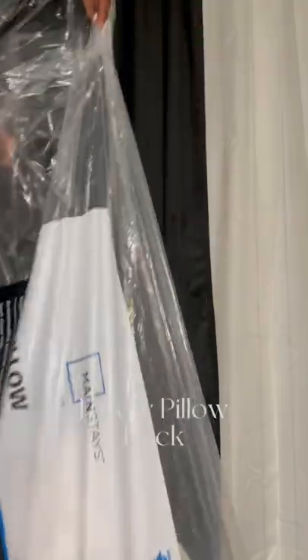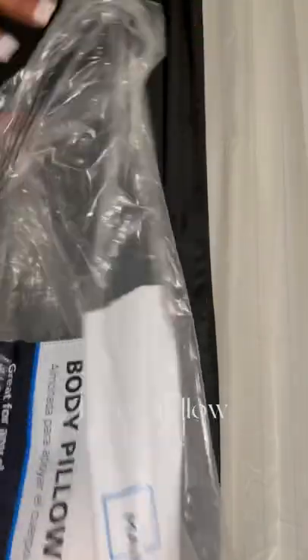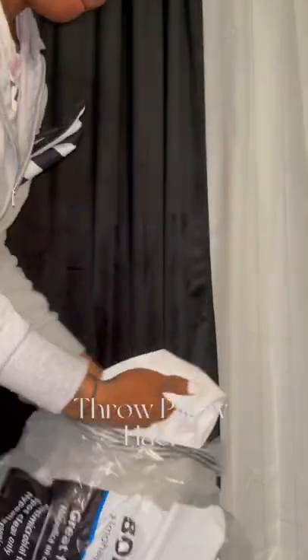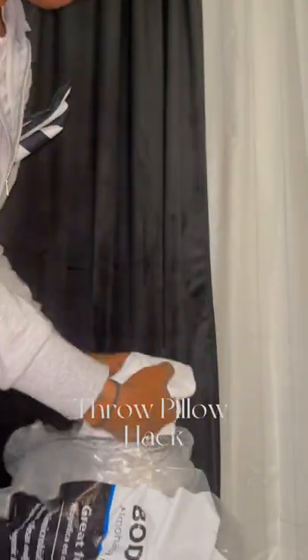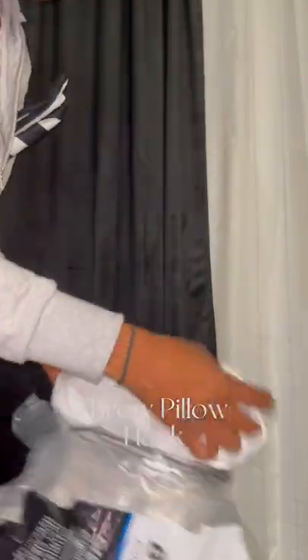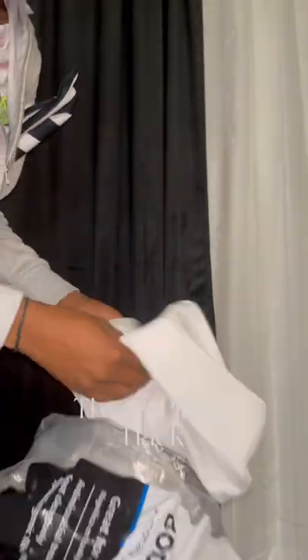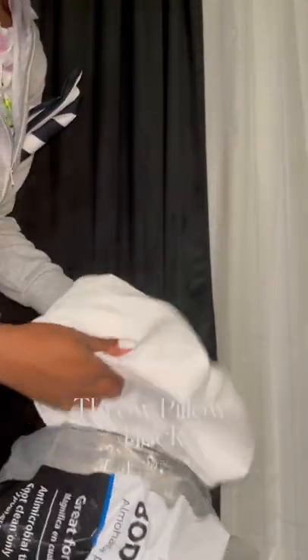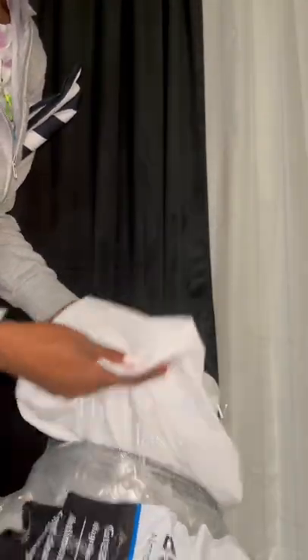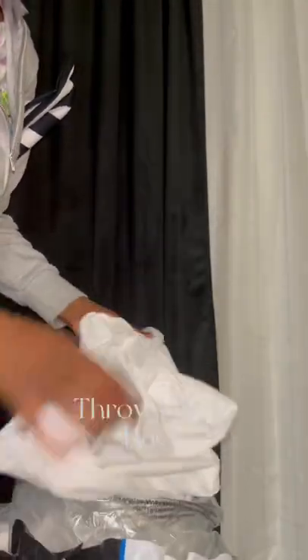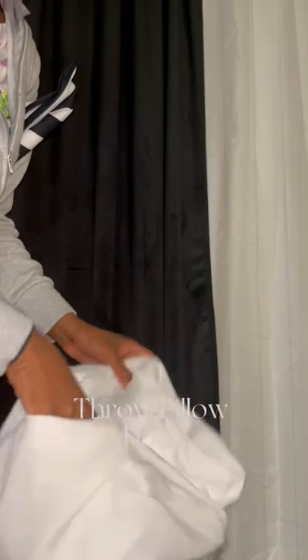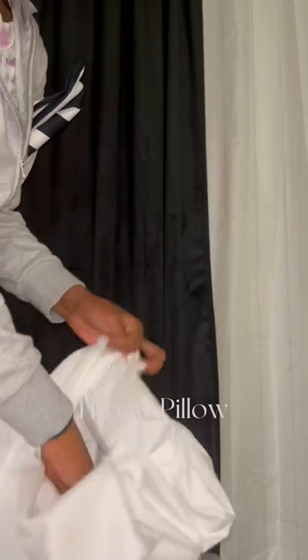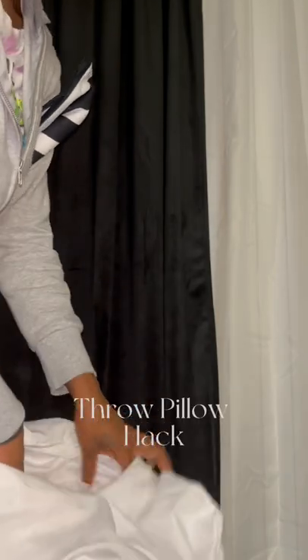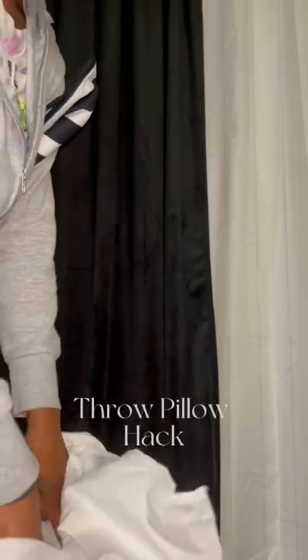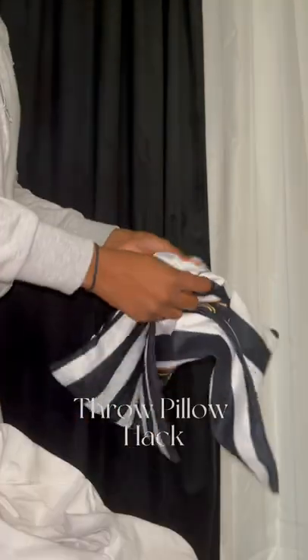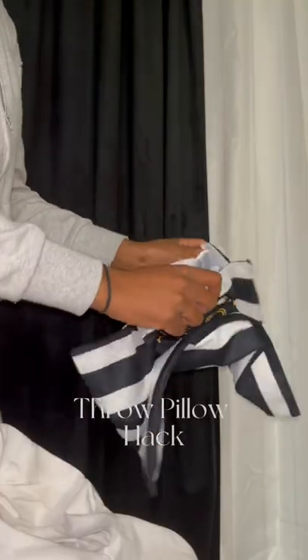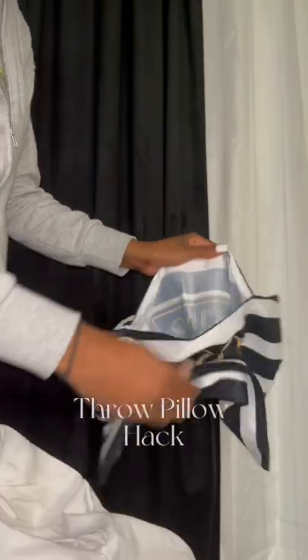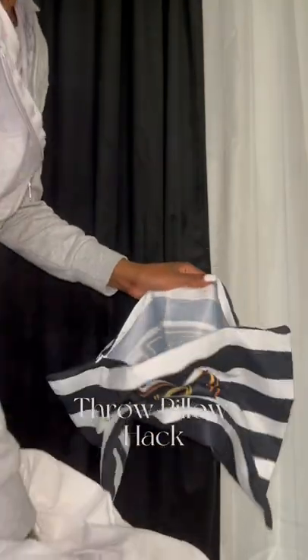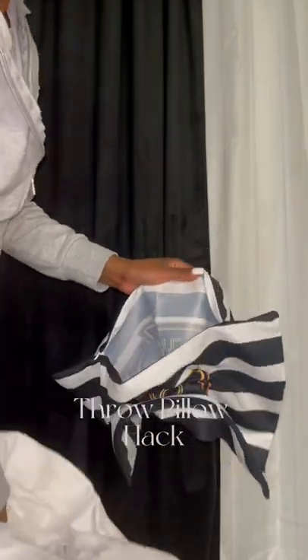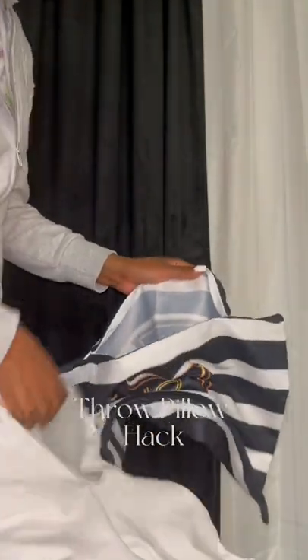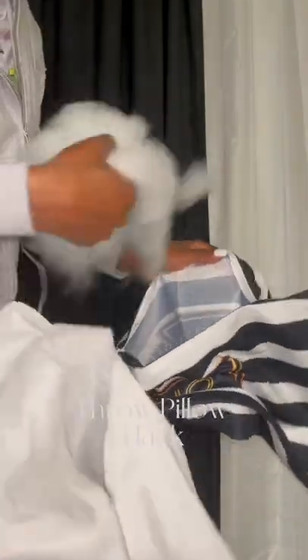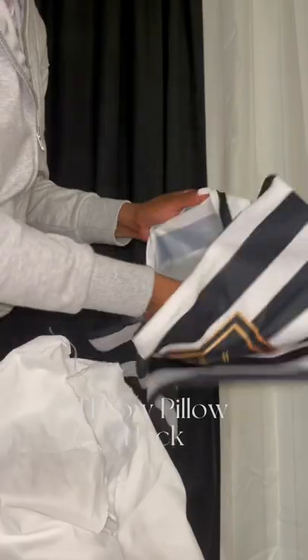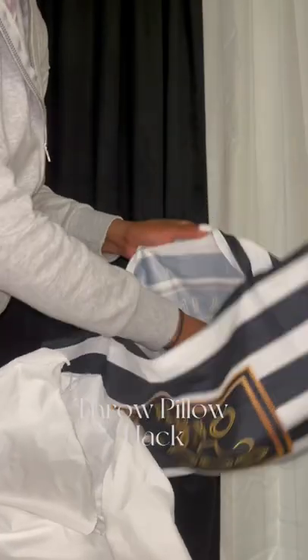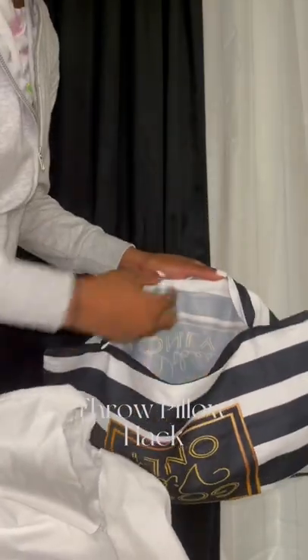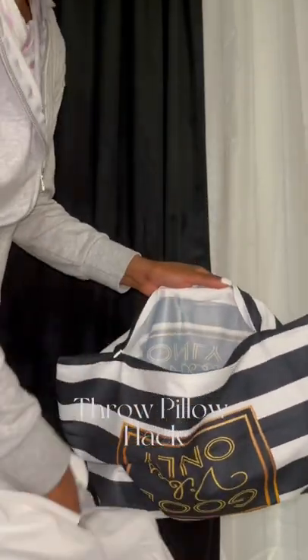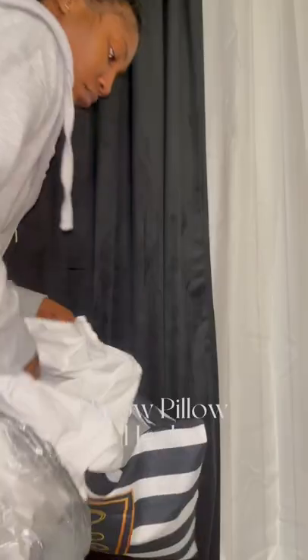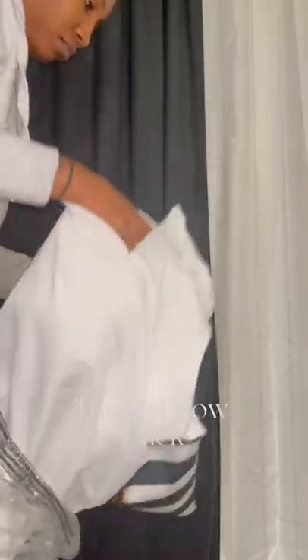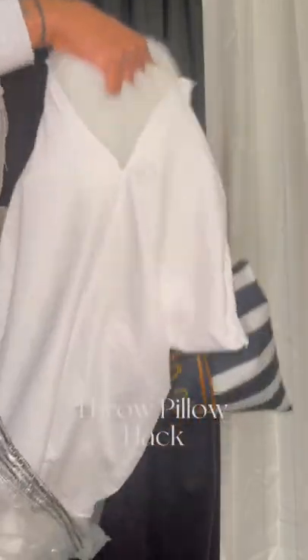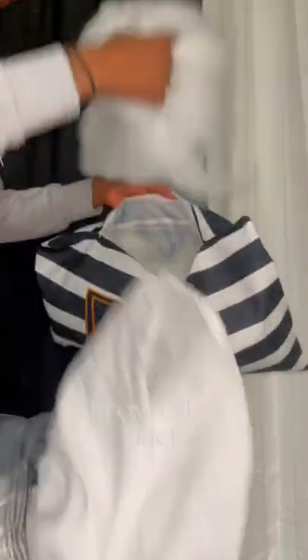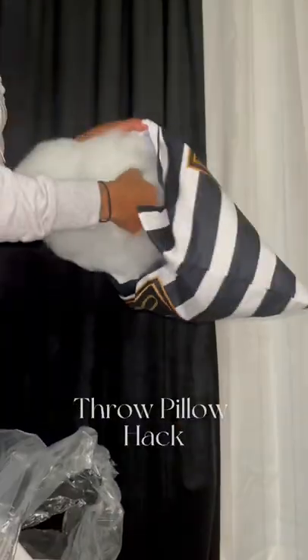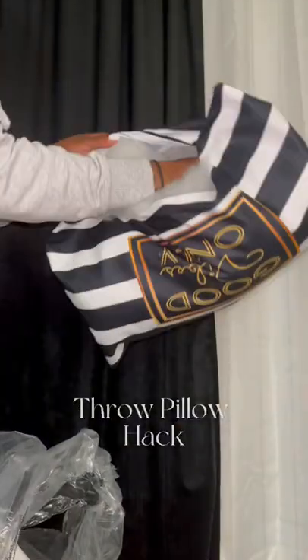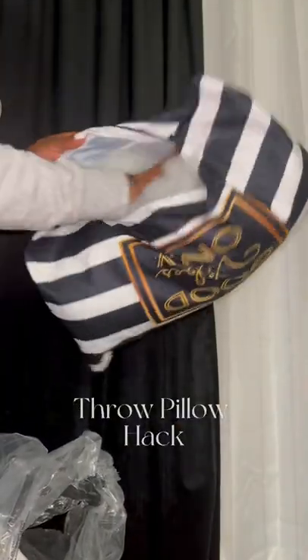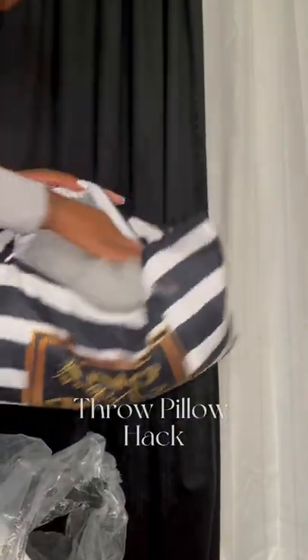And yep, y'all seen it — cut a little slit in the body pillow, and that stuffing inside is what you're gonna stuff inside of these throw pillow inserts. I promise y'all this will save y'all so much money.